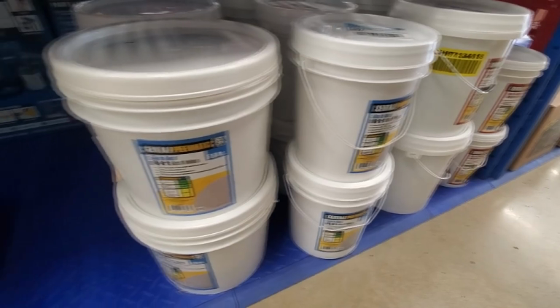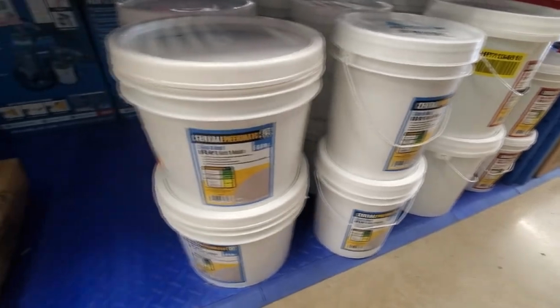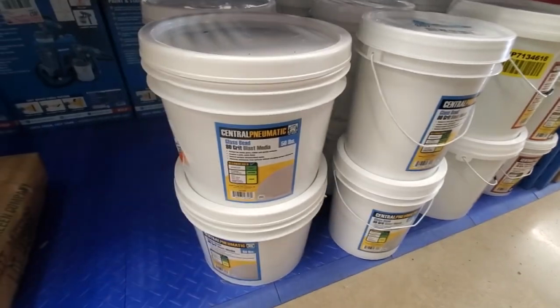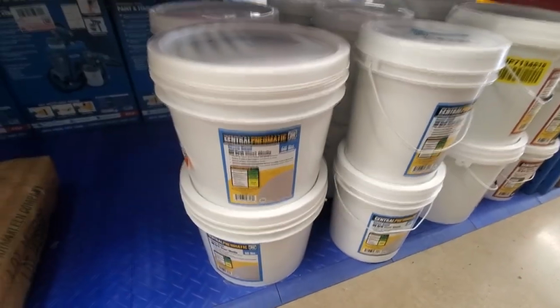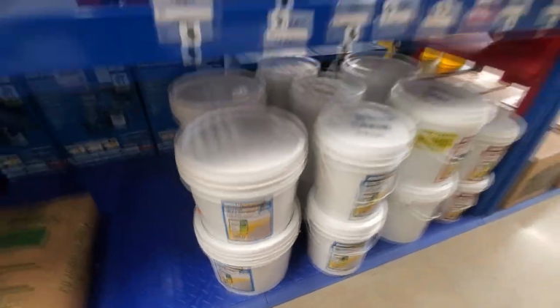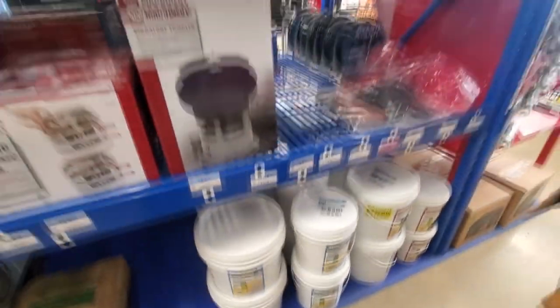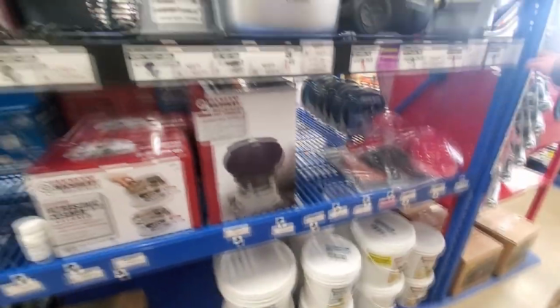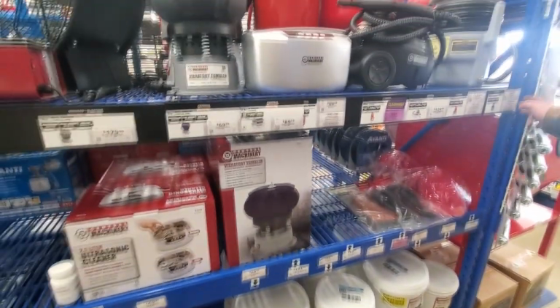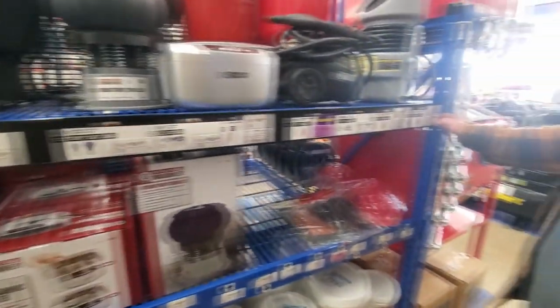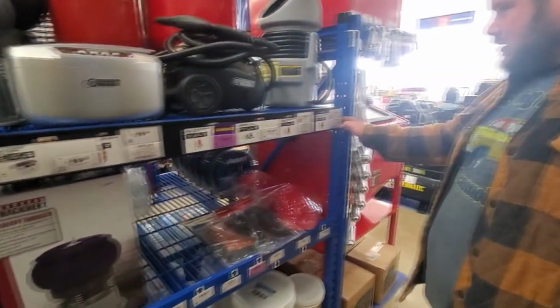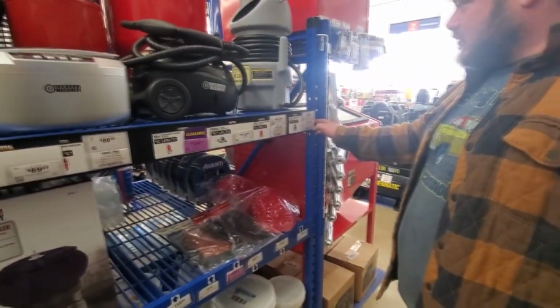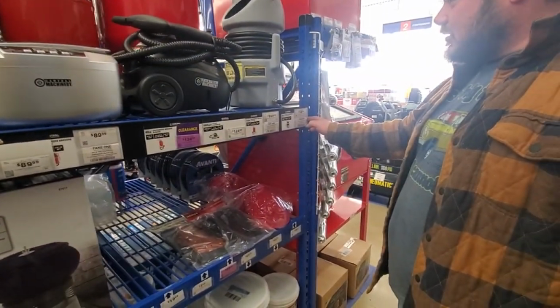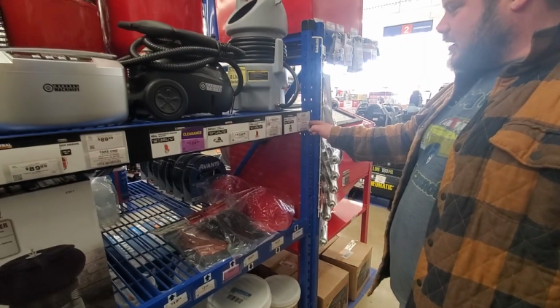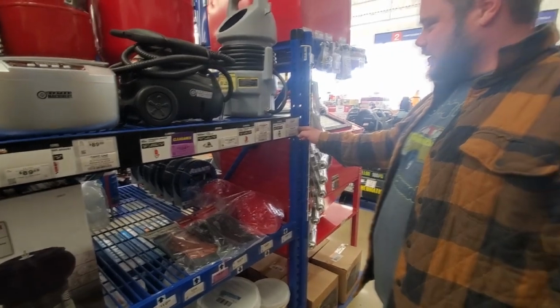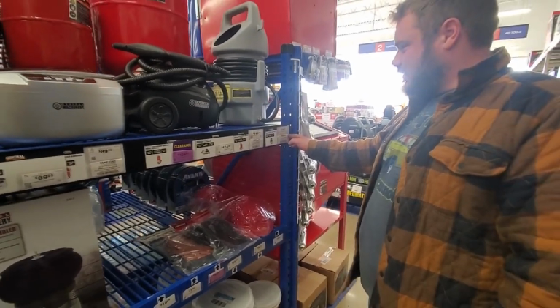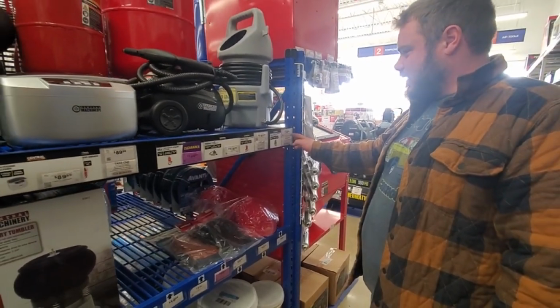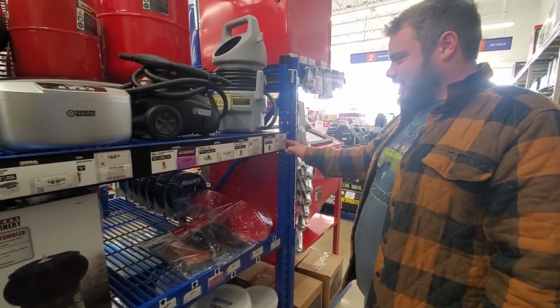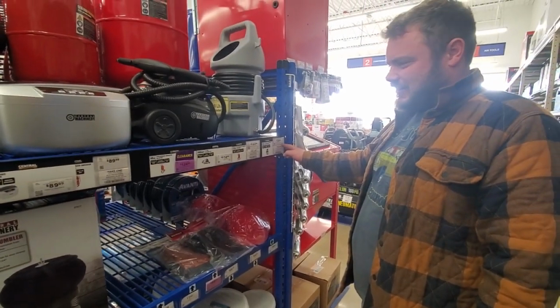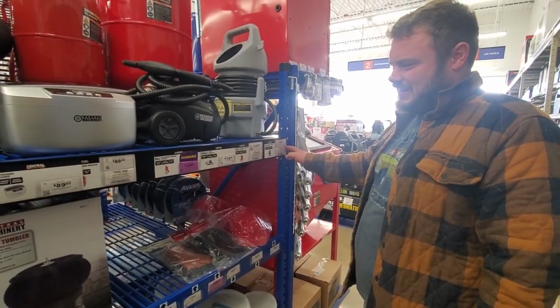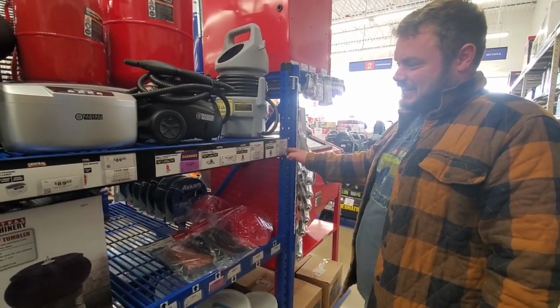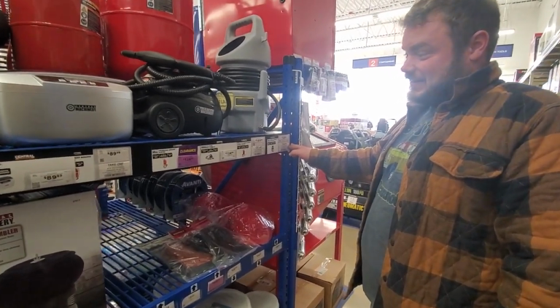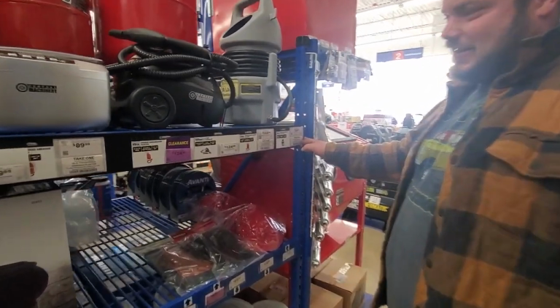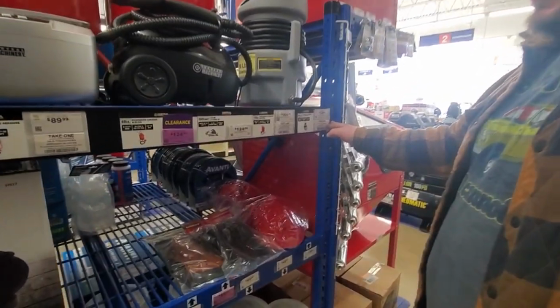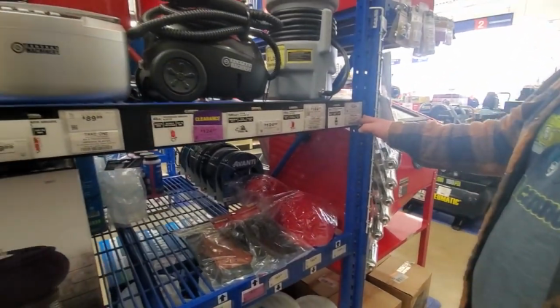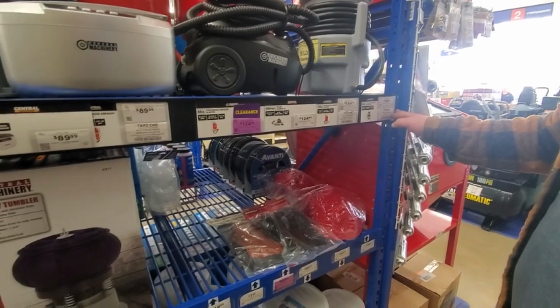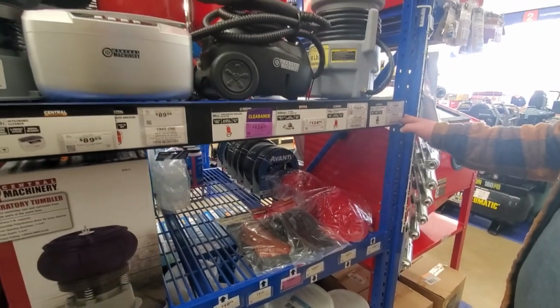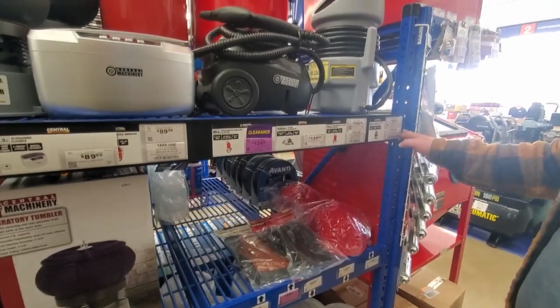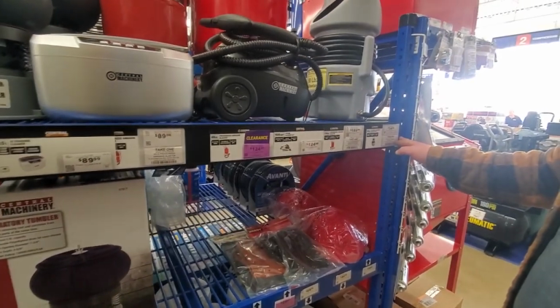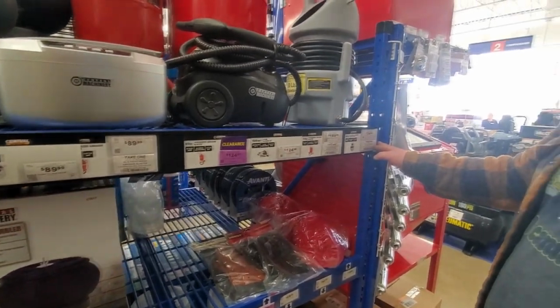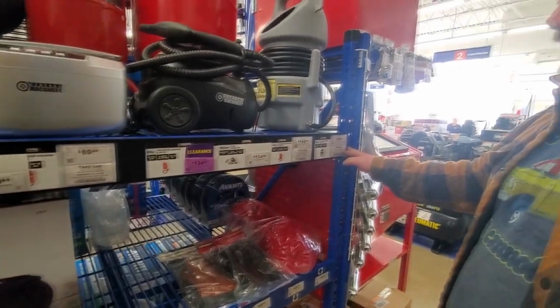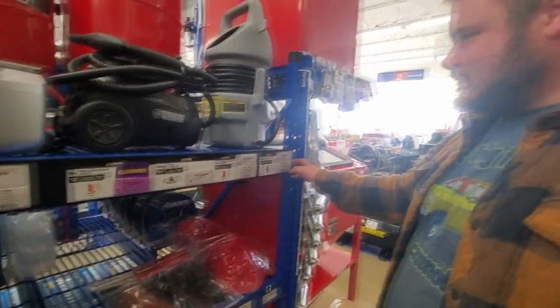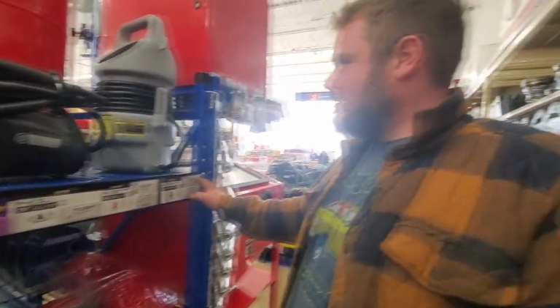There's glass bead. I don't know which one you can use — the $35 one or the $124 one. Let's try the $35 one.